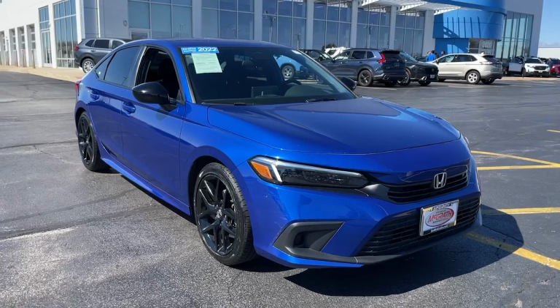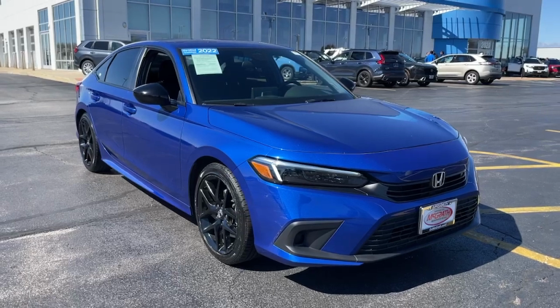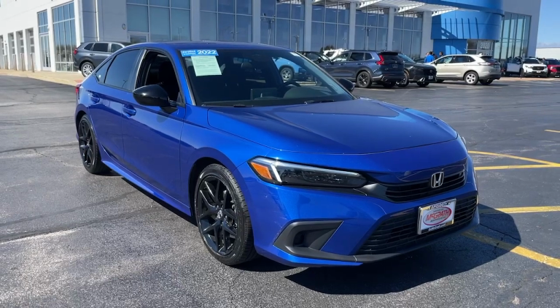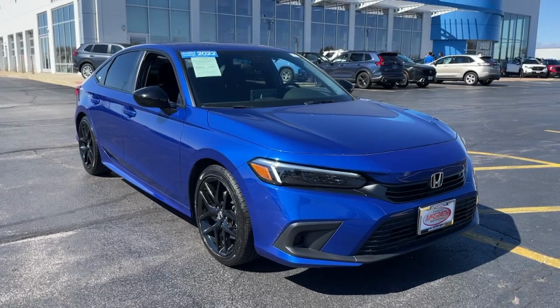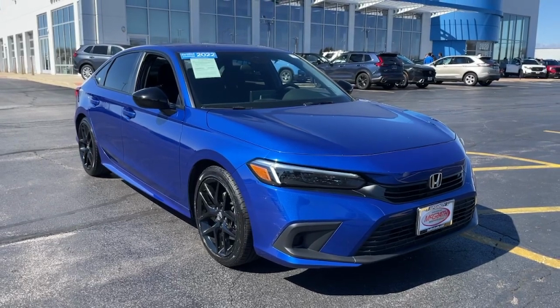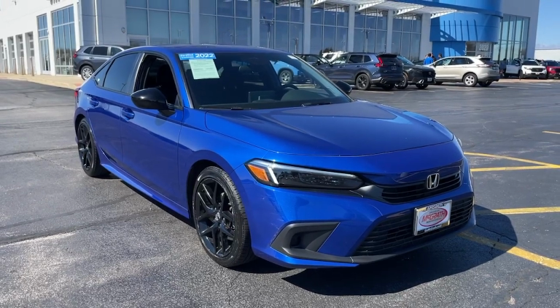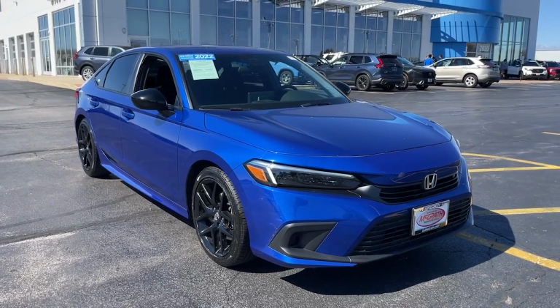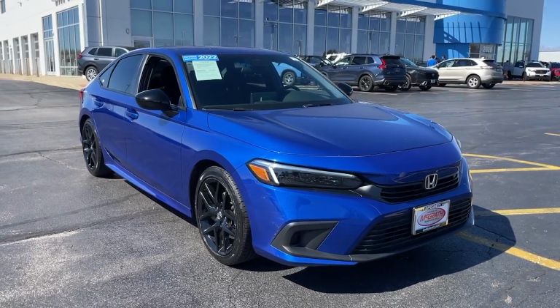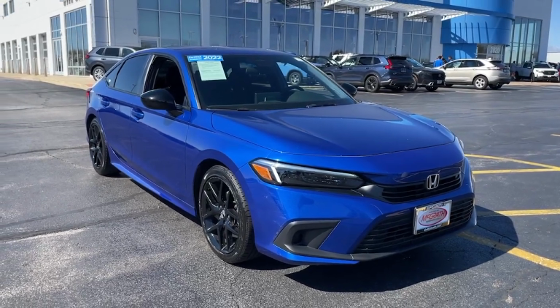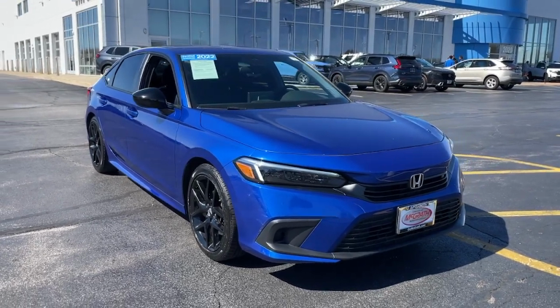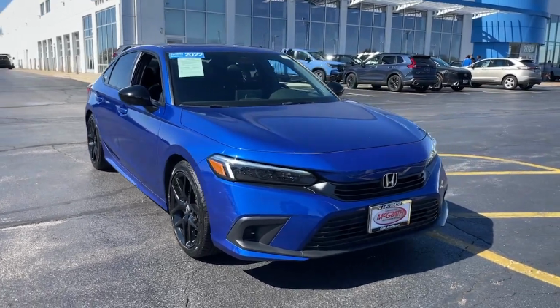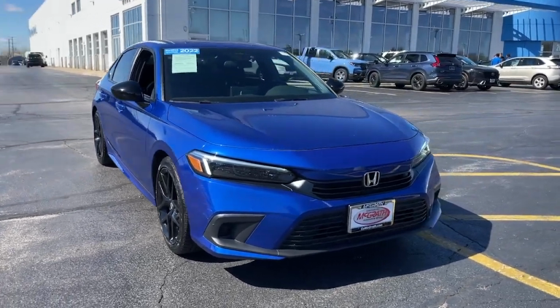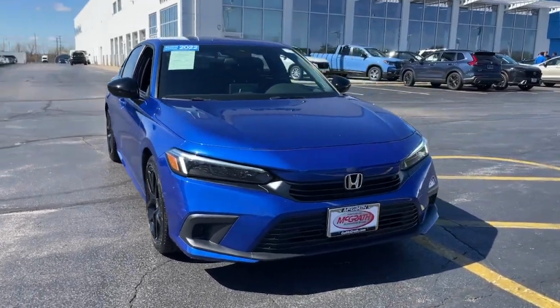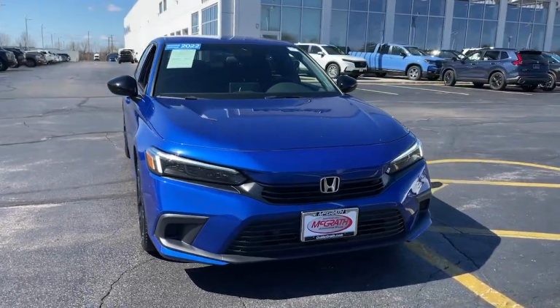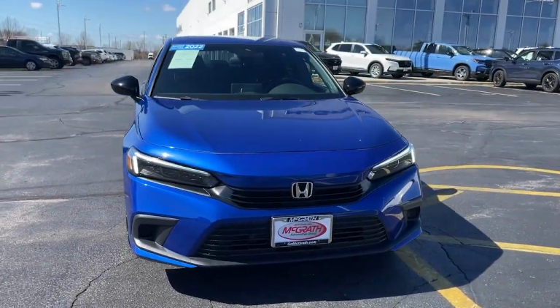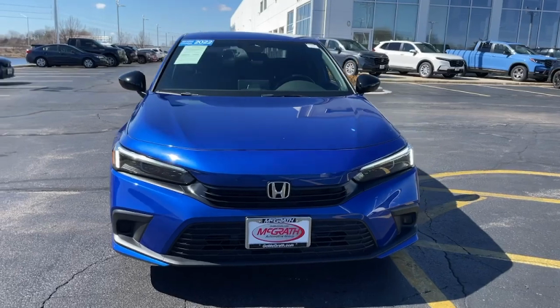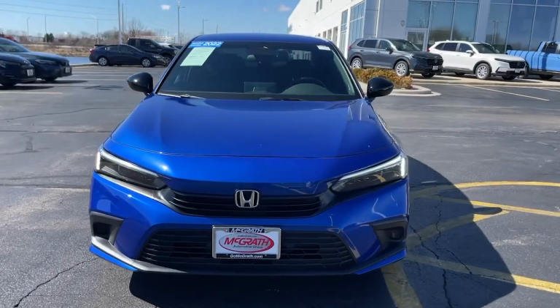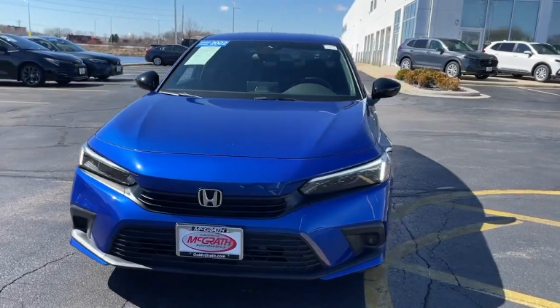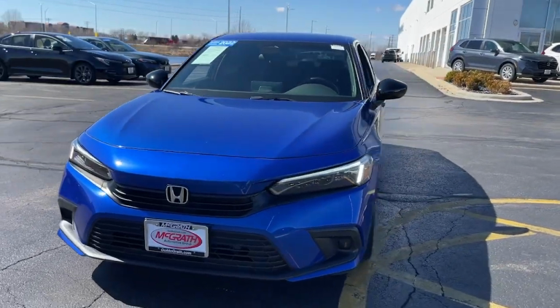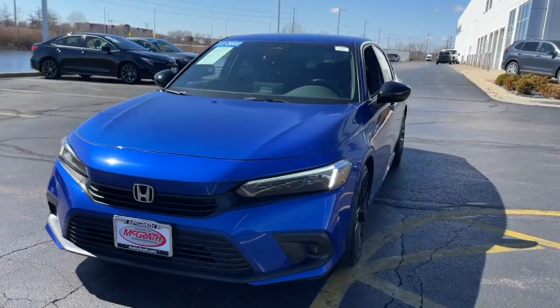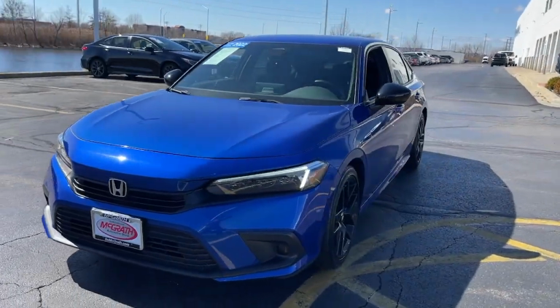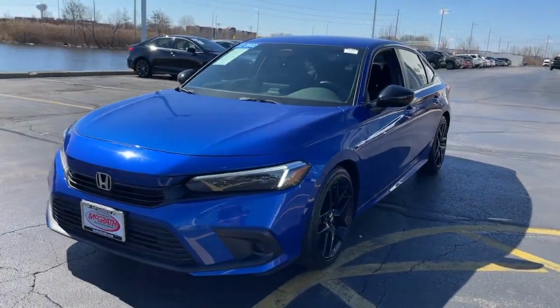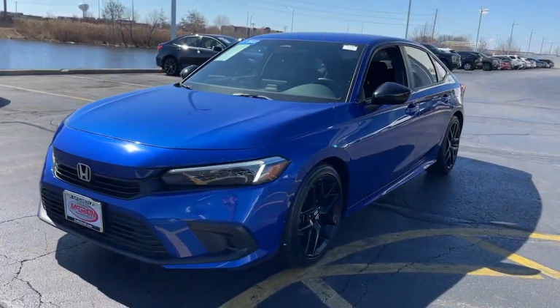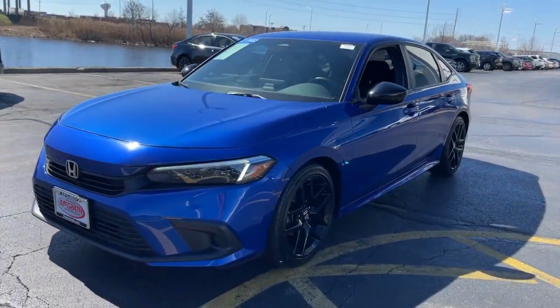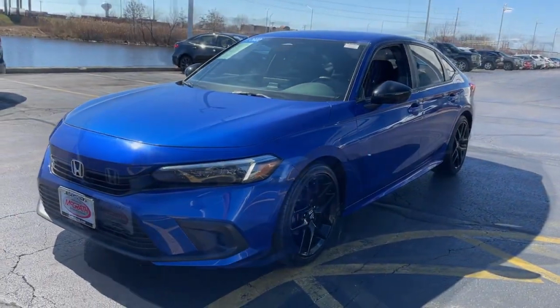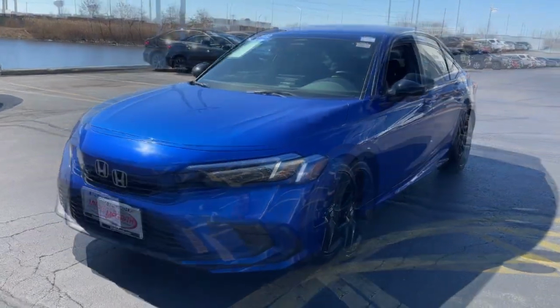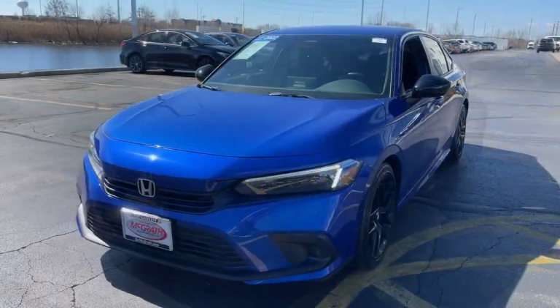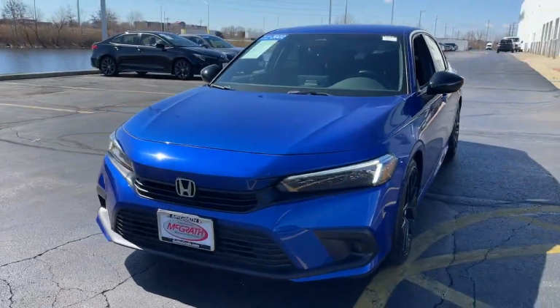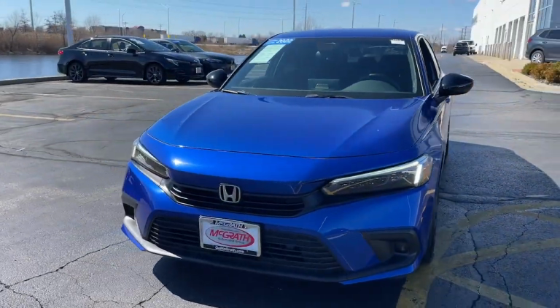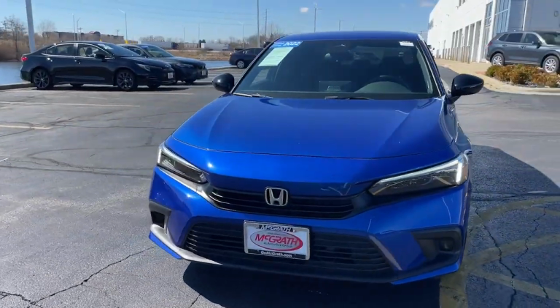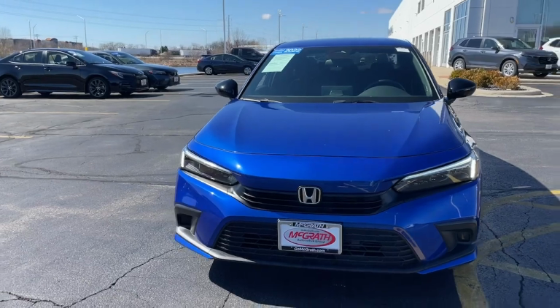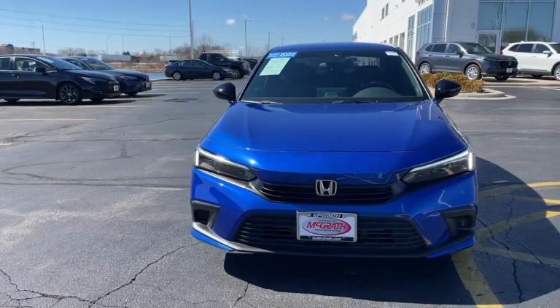This could be the car for you. The 2022 Honda Civic. With less than 25,000 miles on the odometer, this vehicle provides excellent value.